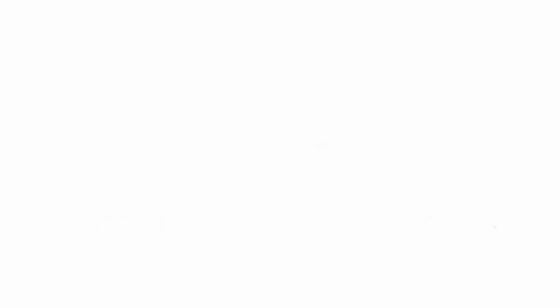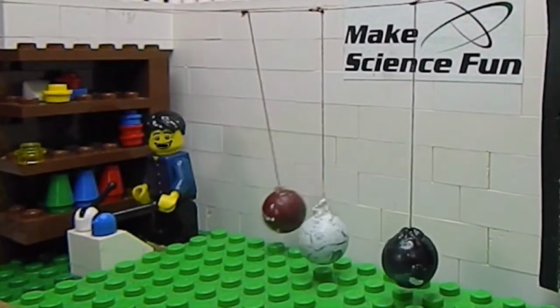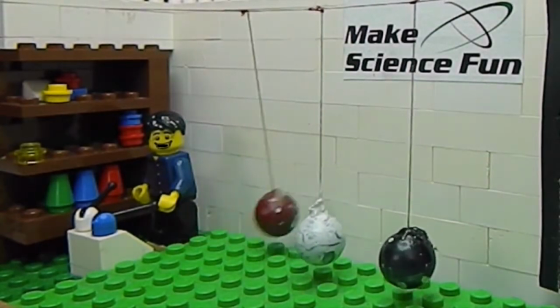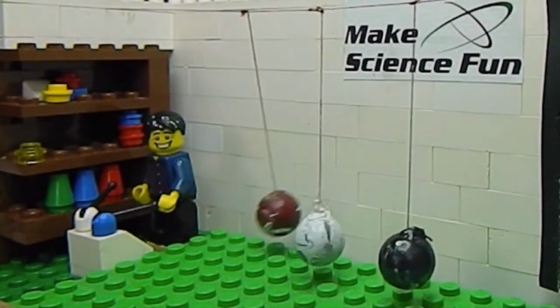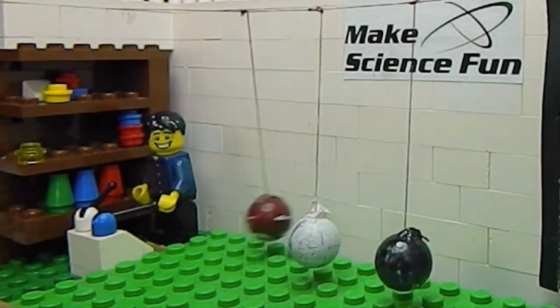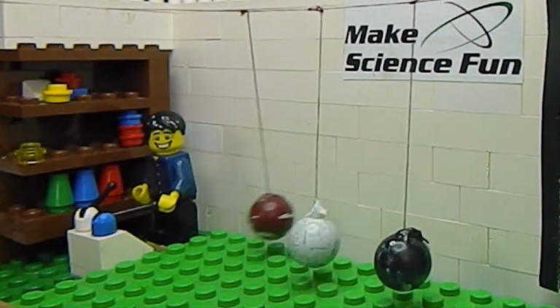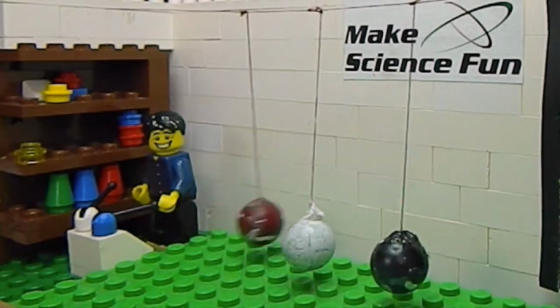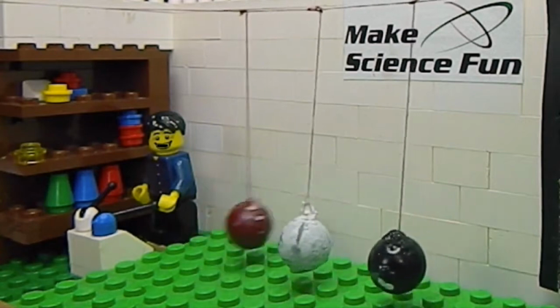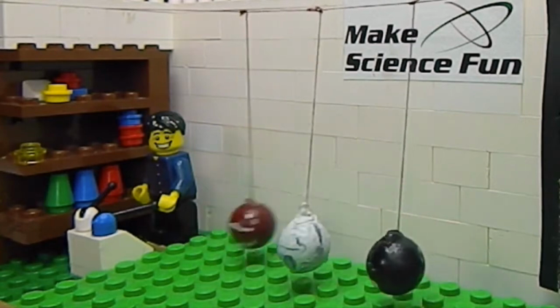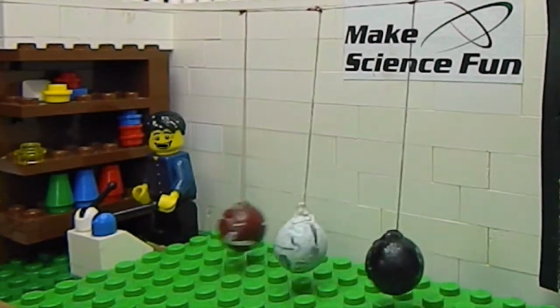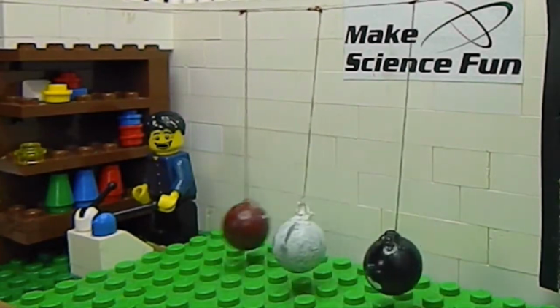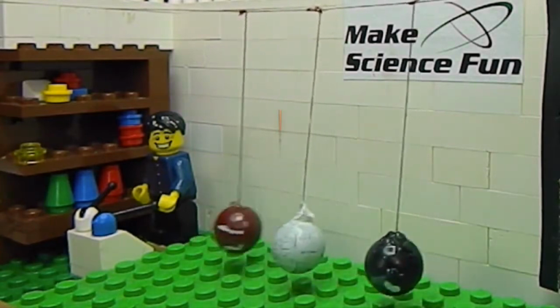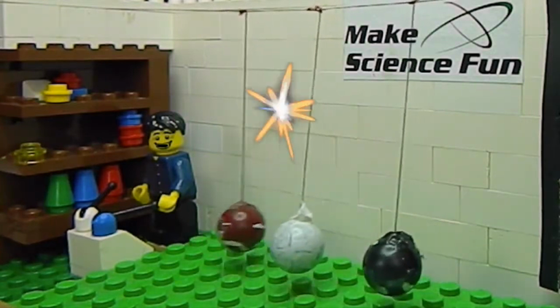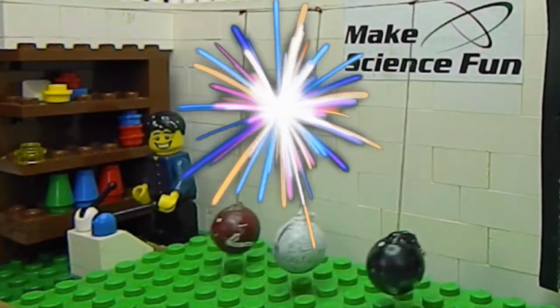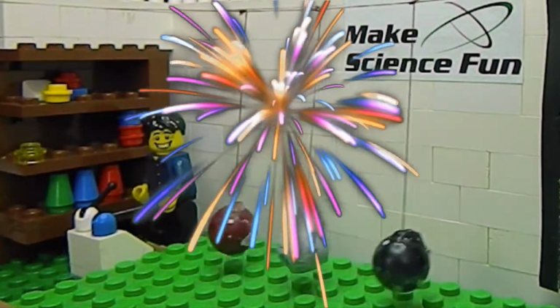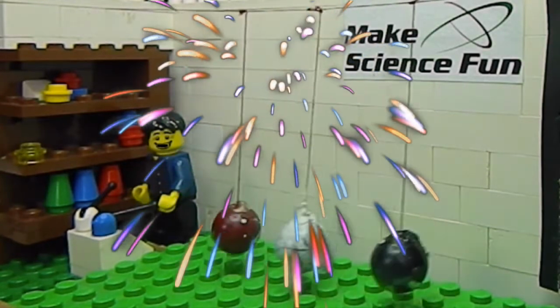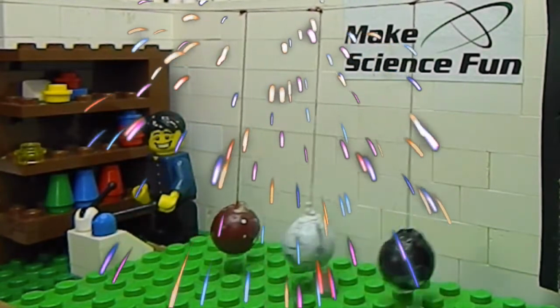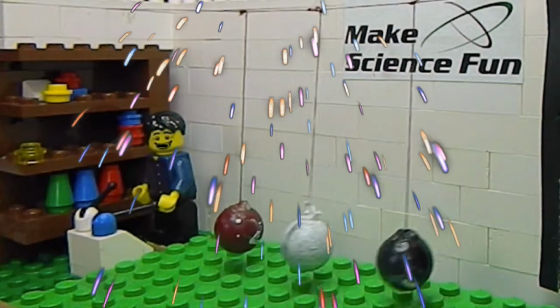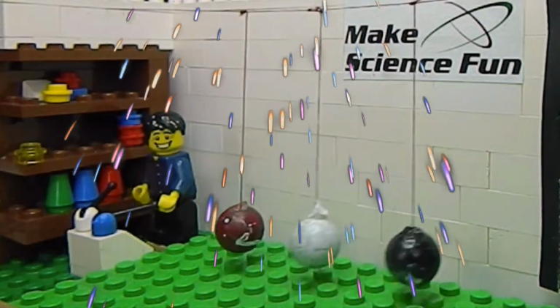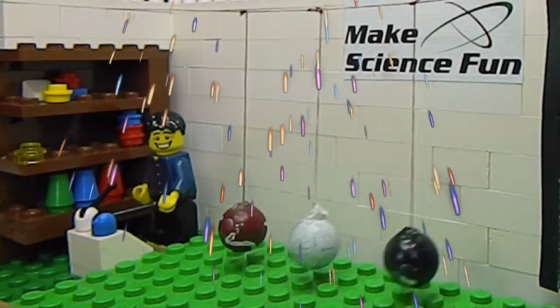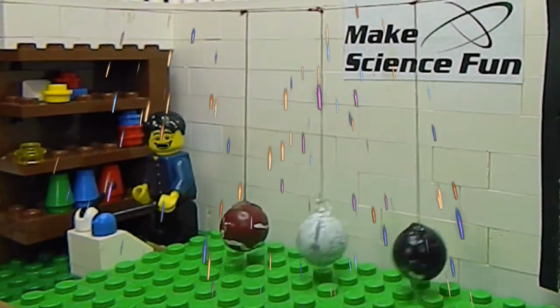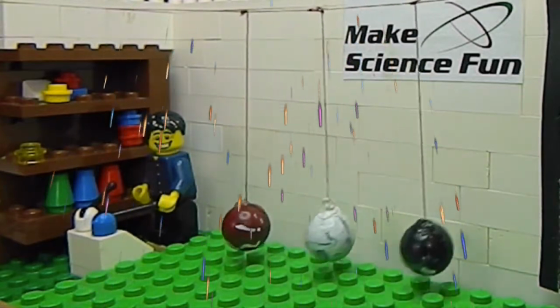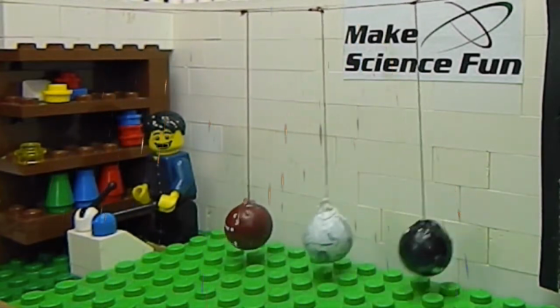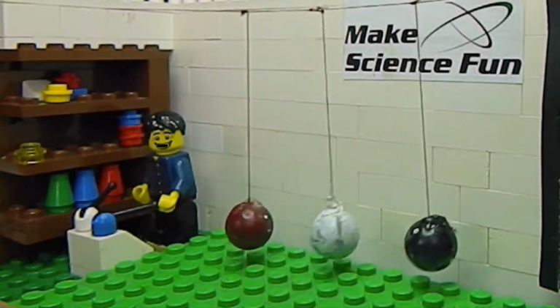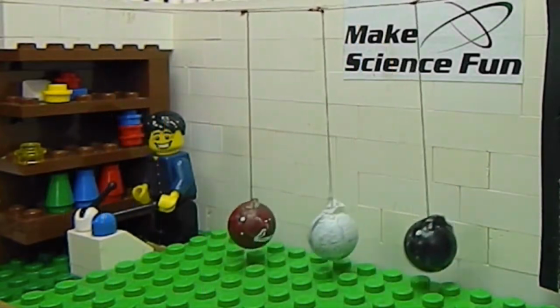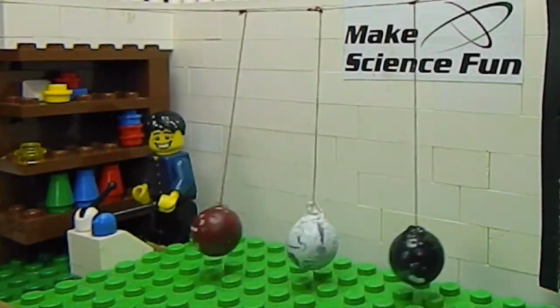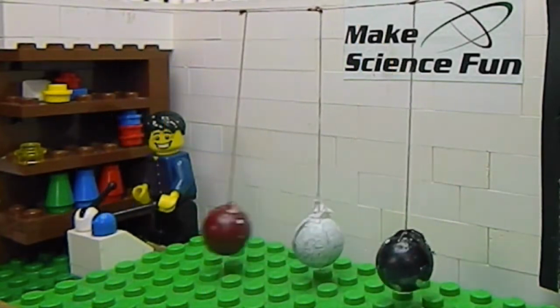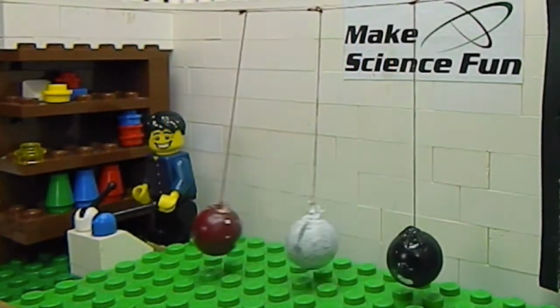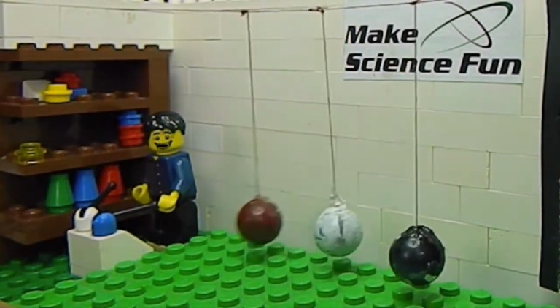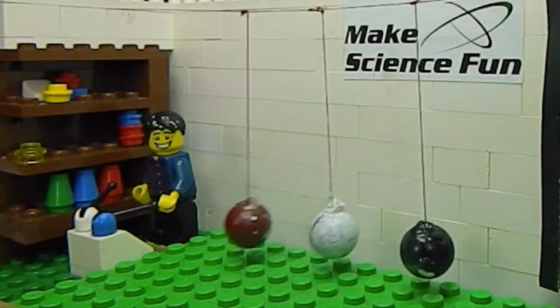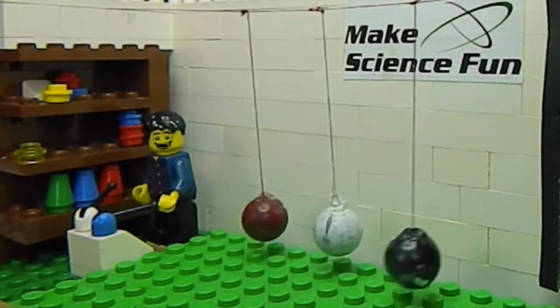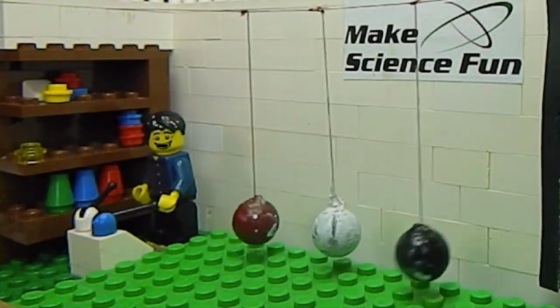The red one's swinging. The black and the white one are swinging together. Yes, you've made the right choice. Well done. You're going to be a great scientist like me one day. Look at that — a little bit of fast motion.